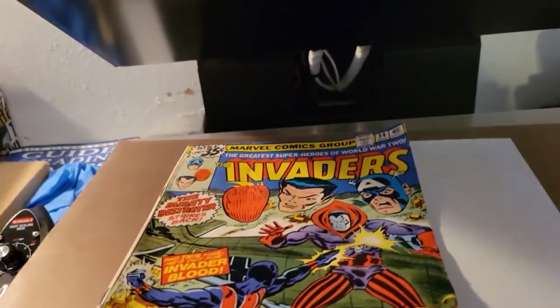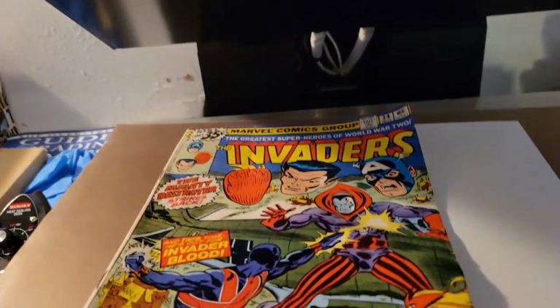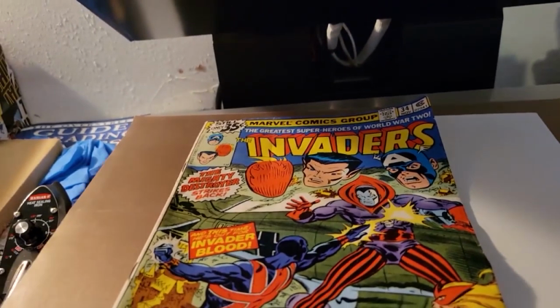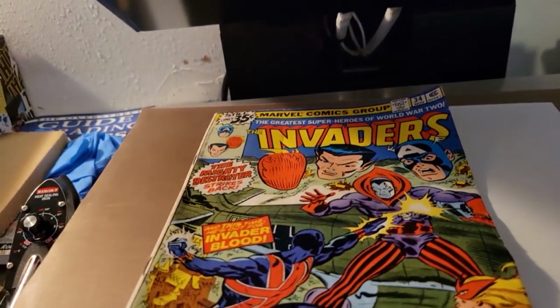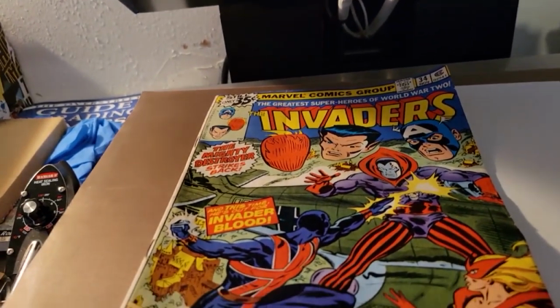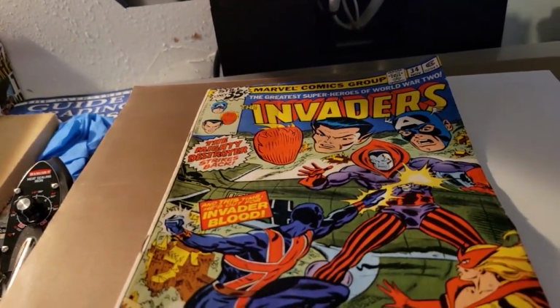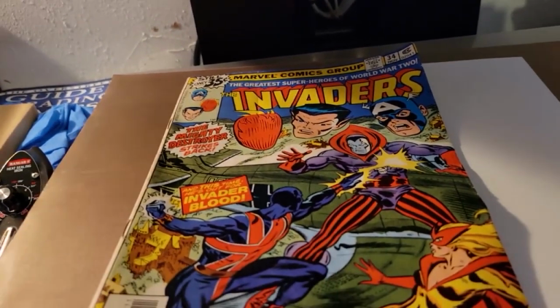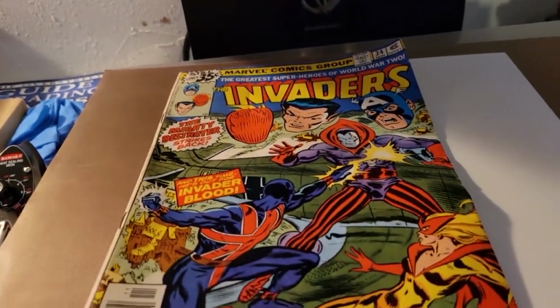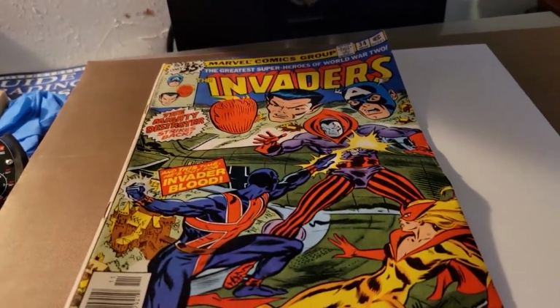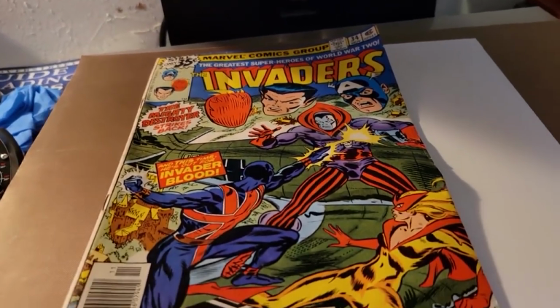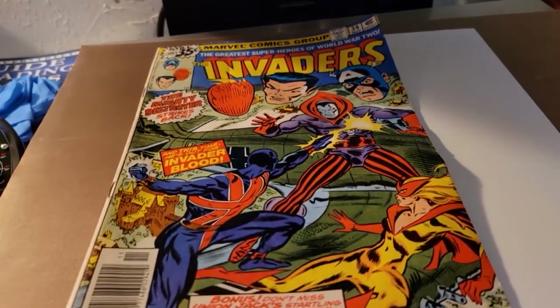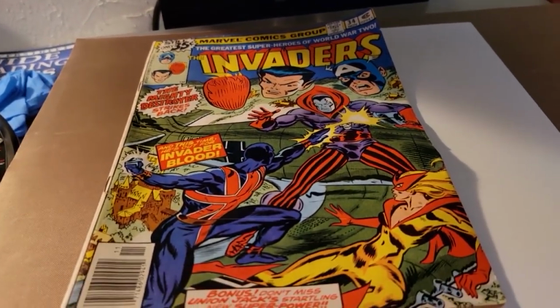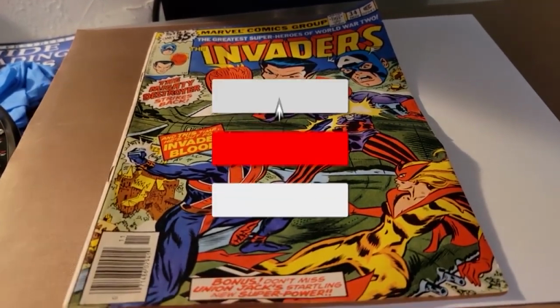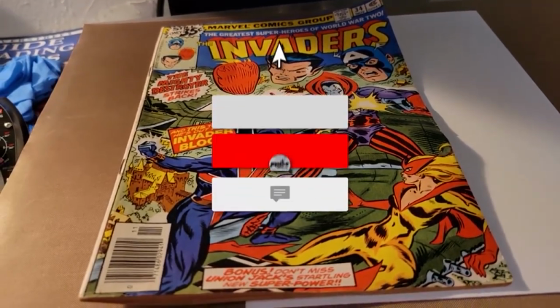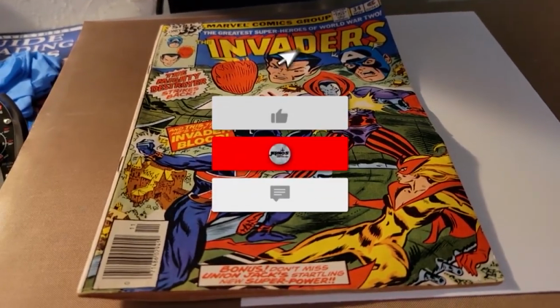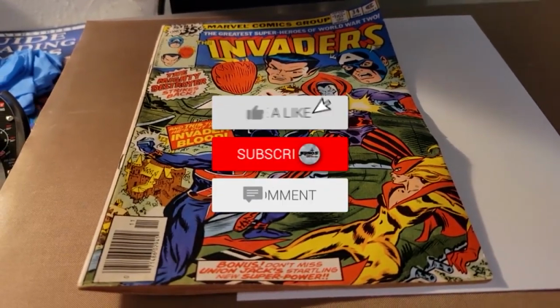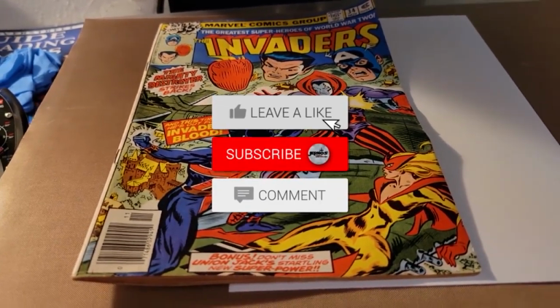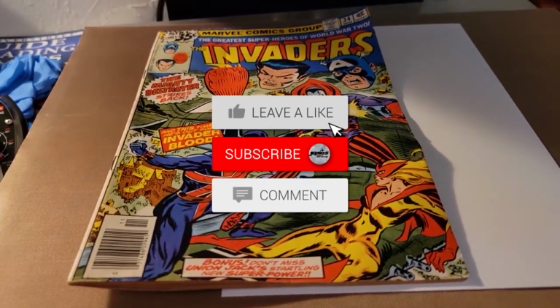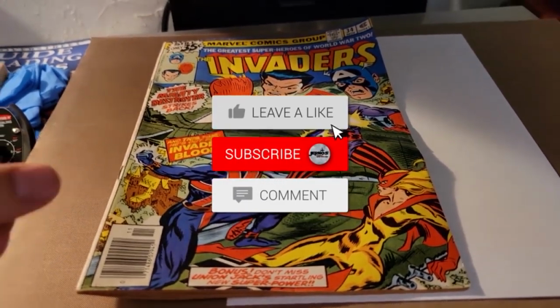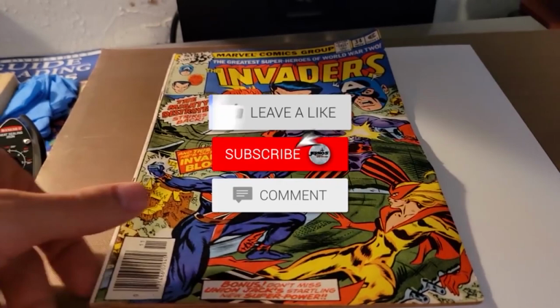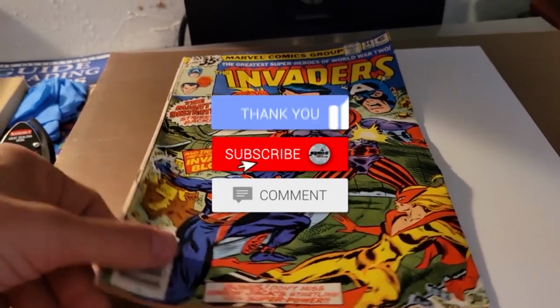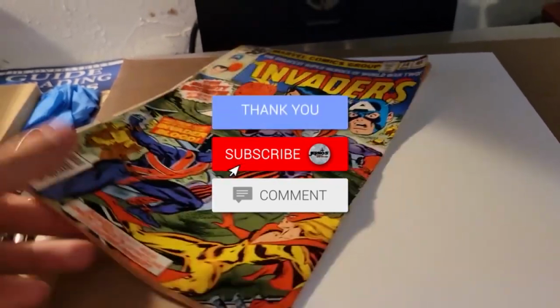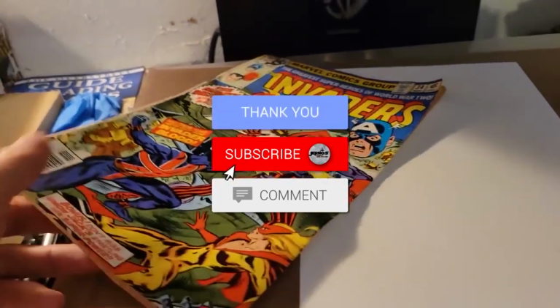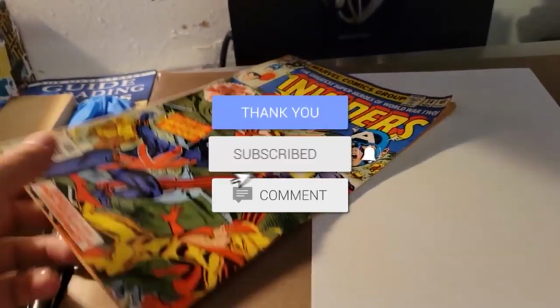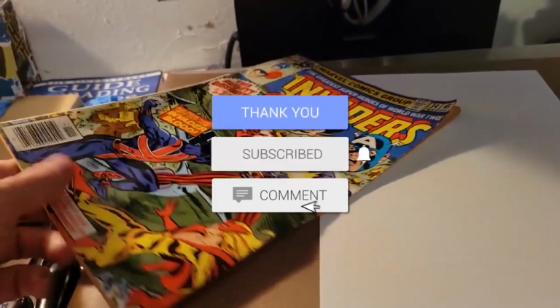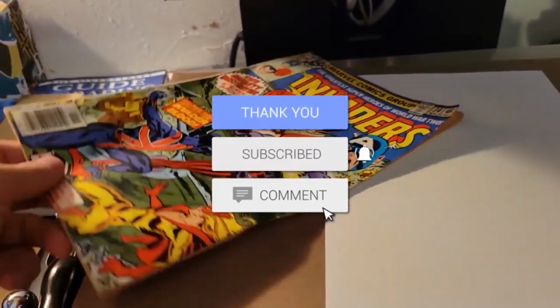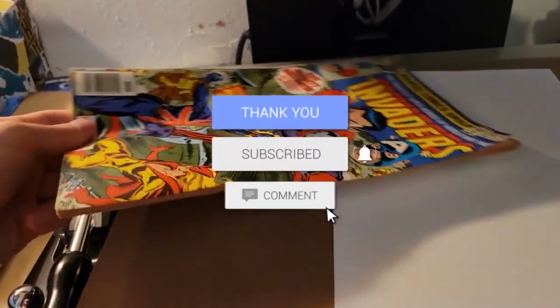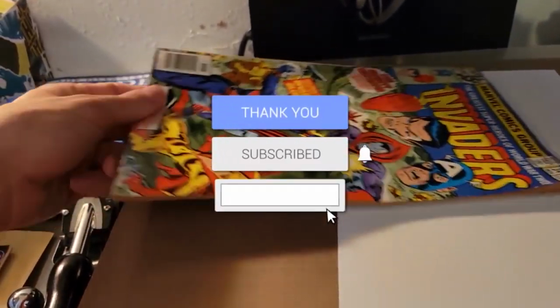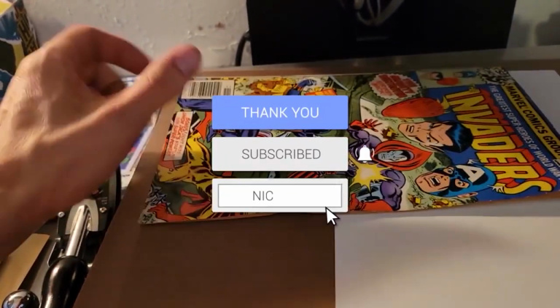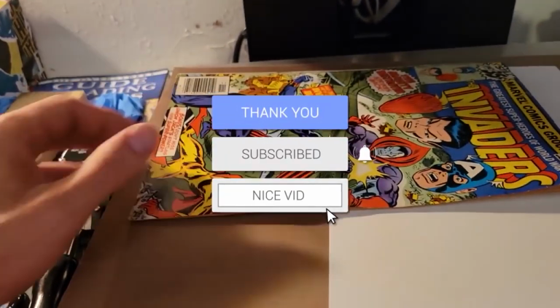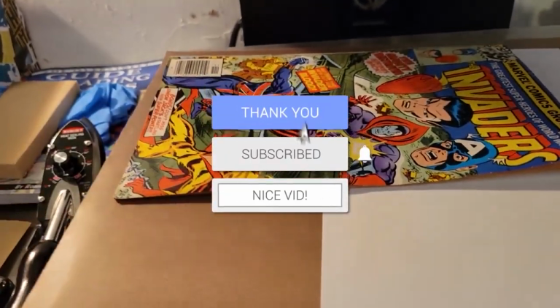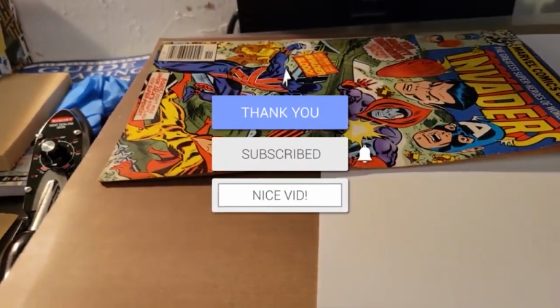If you all are just joining for the first time and you're not subscribed to the channel, please take some time to do so. Check out all the awesome links below as well.